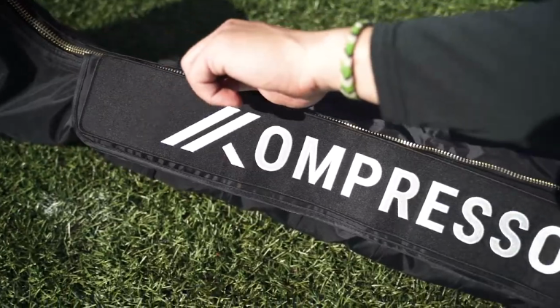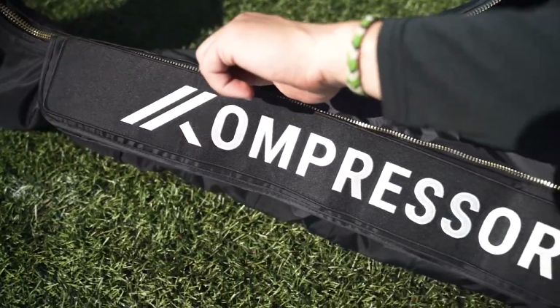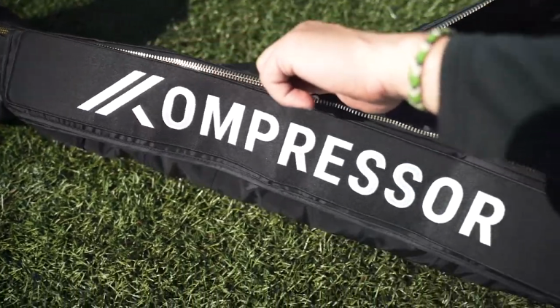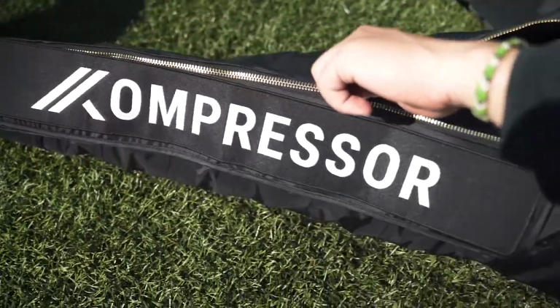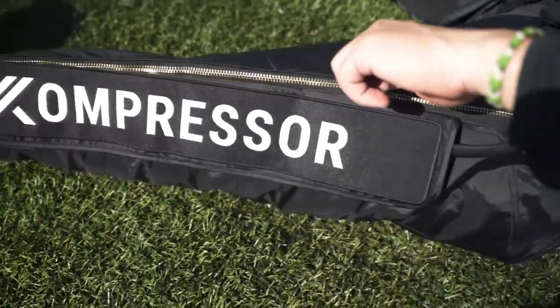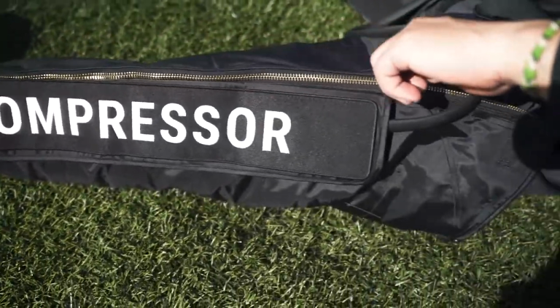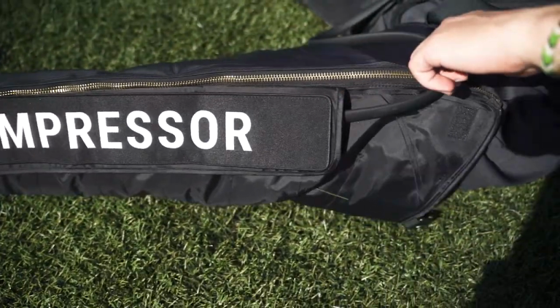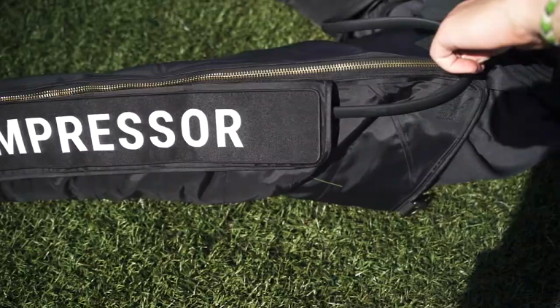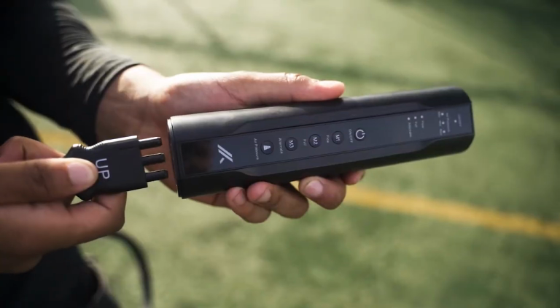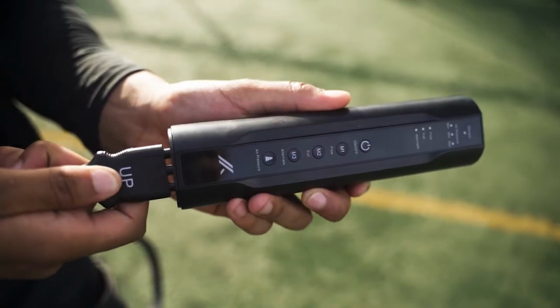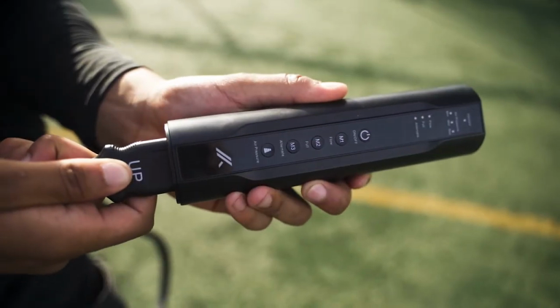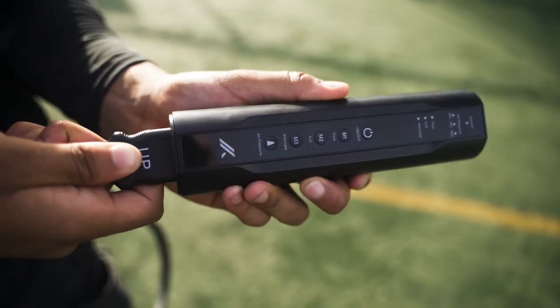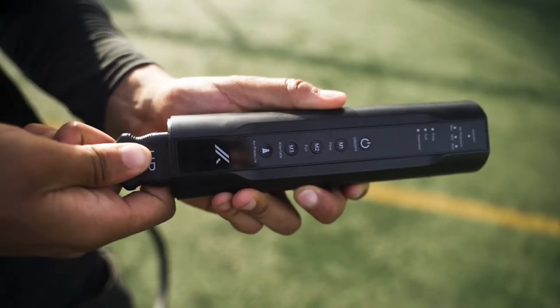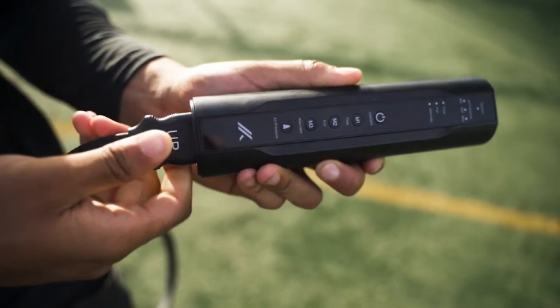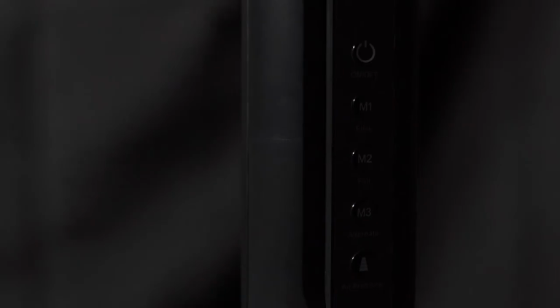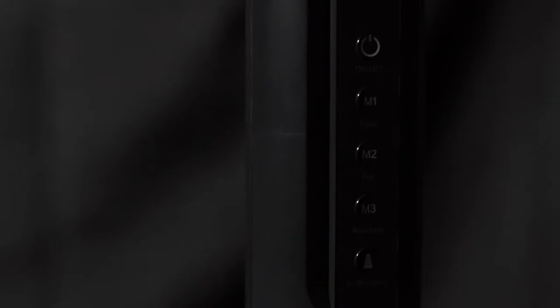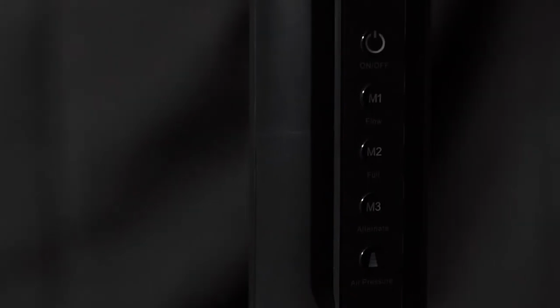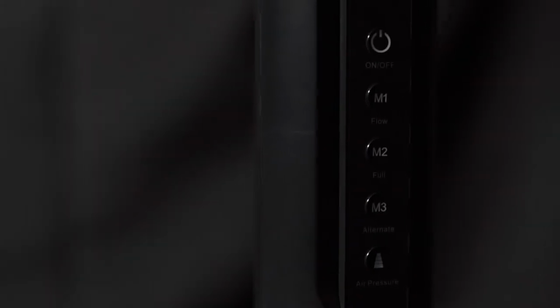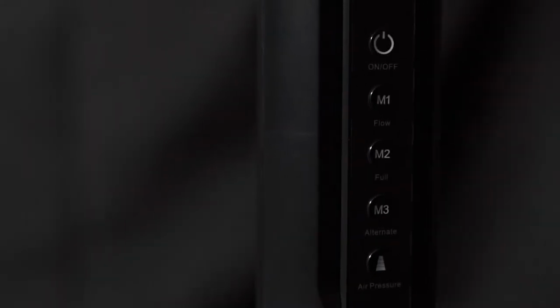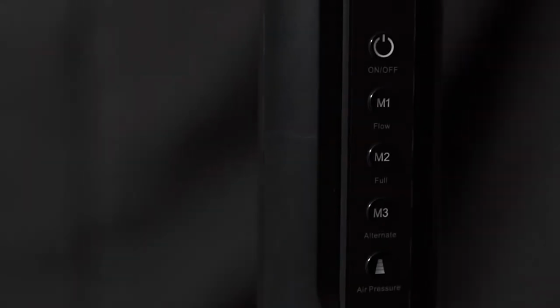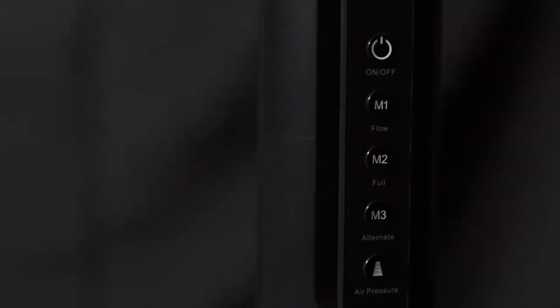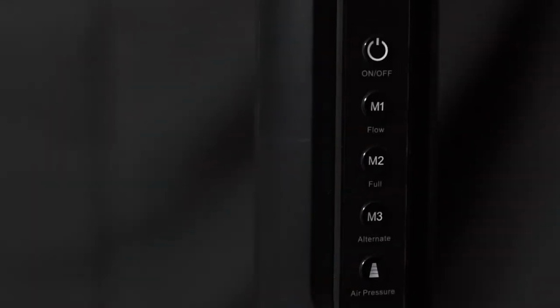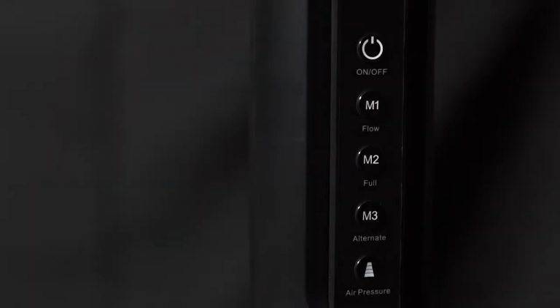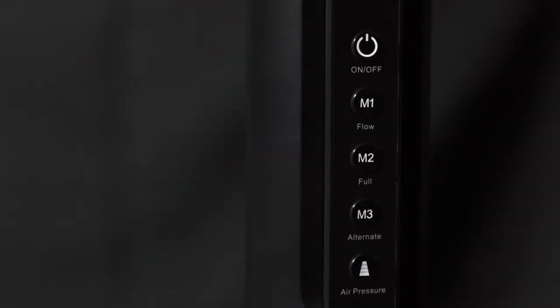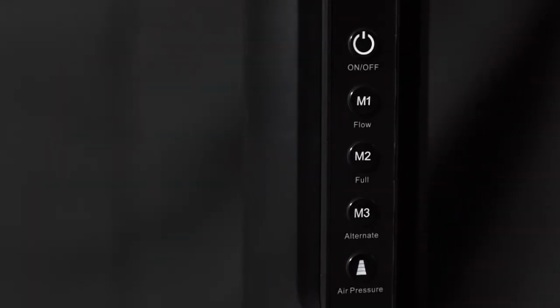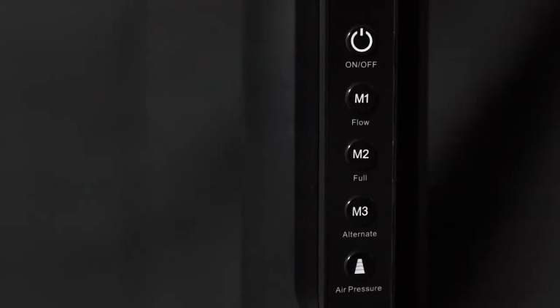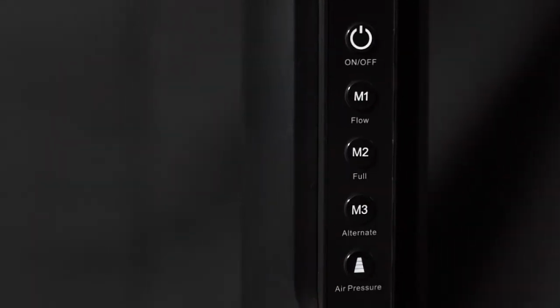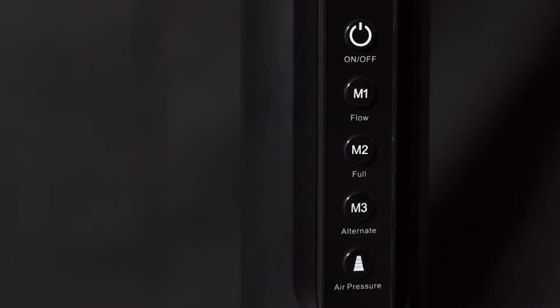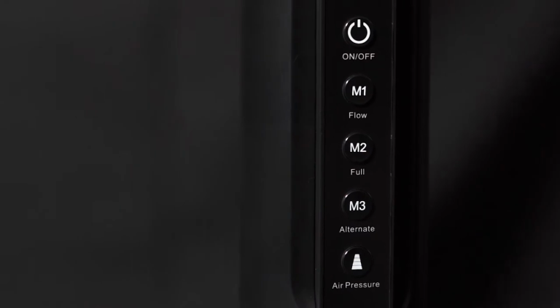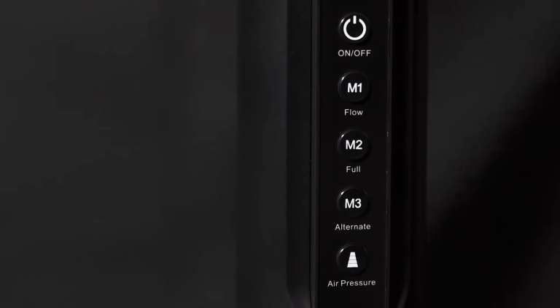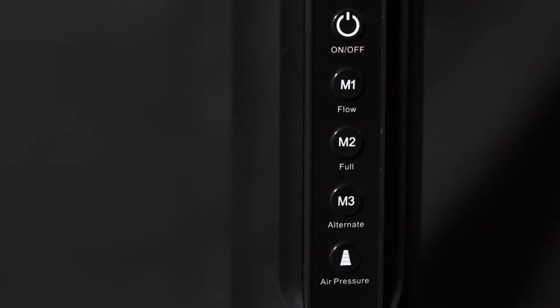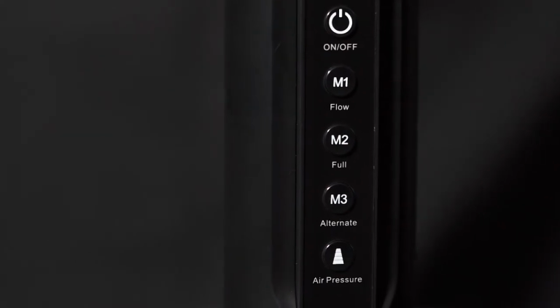We spent the last two years redesigning the console from the ground up, creating a totally unique architecture that removes dead volume and maximizes portability.